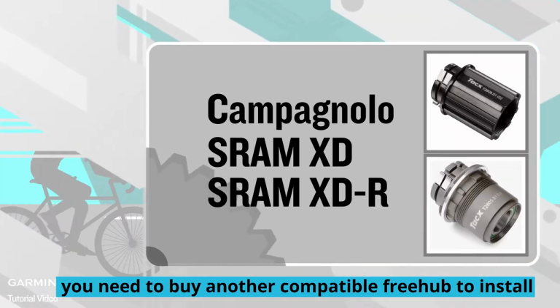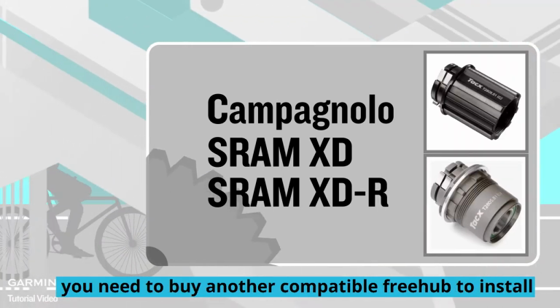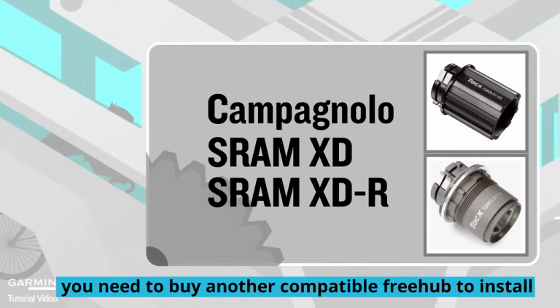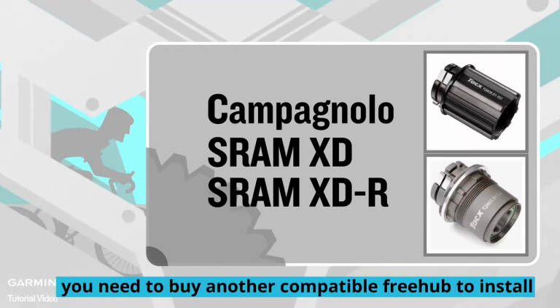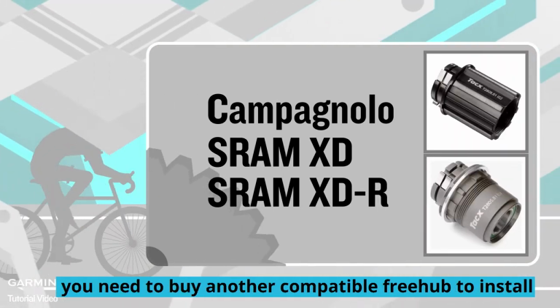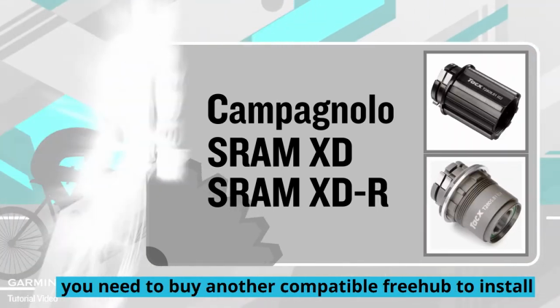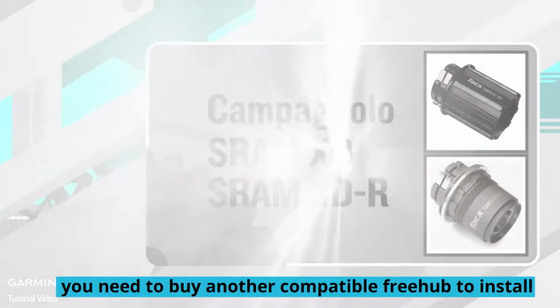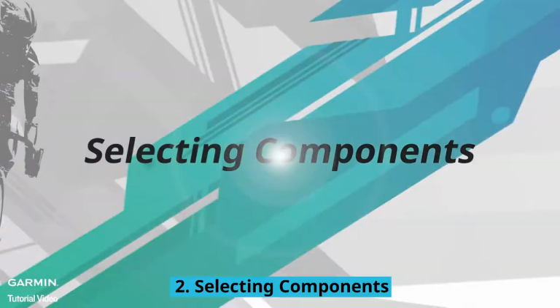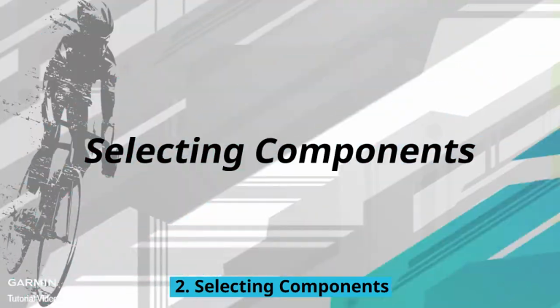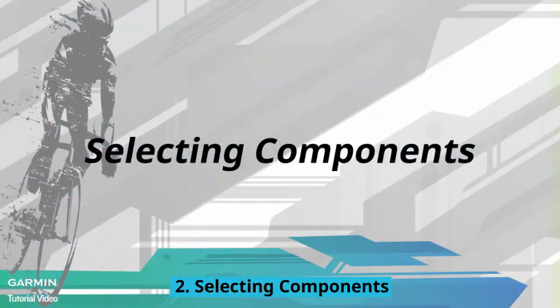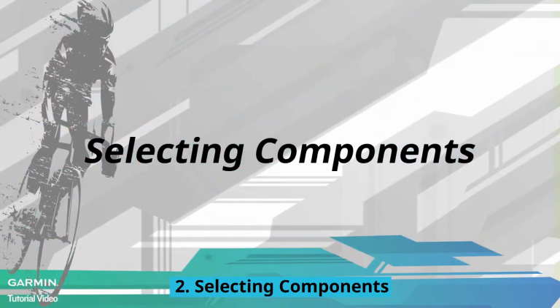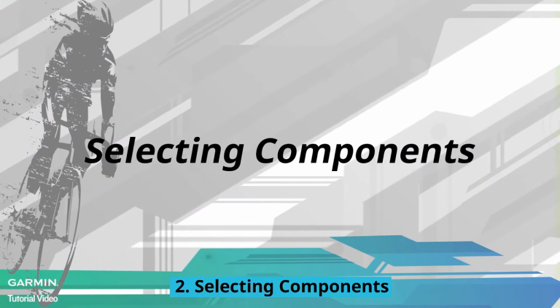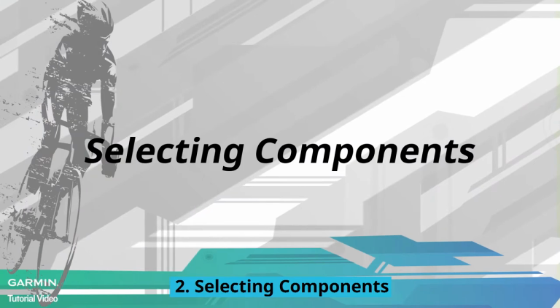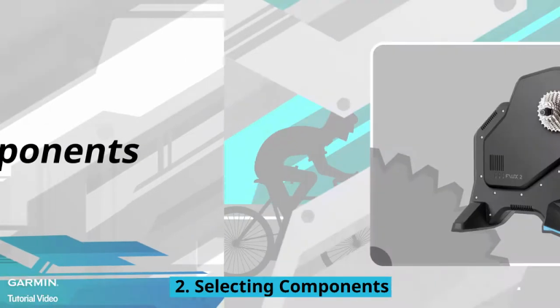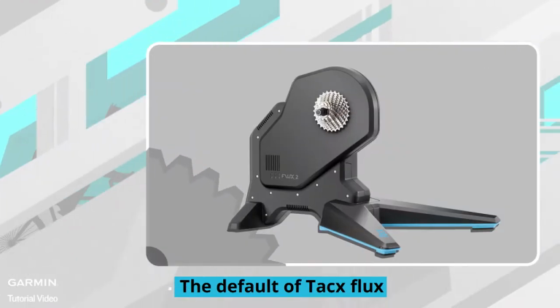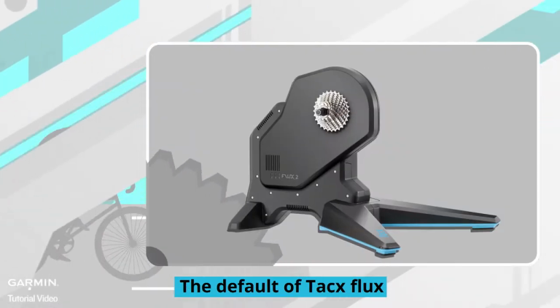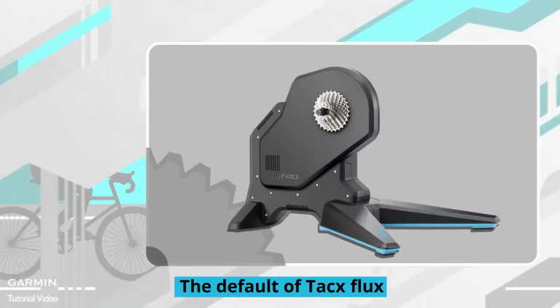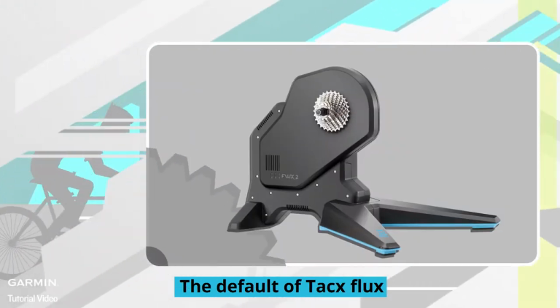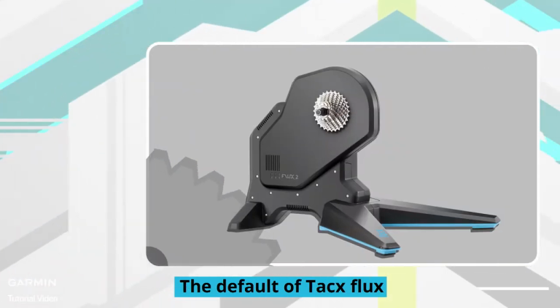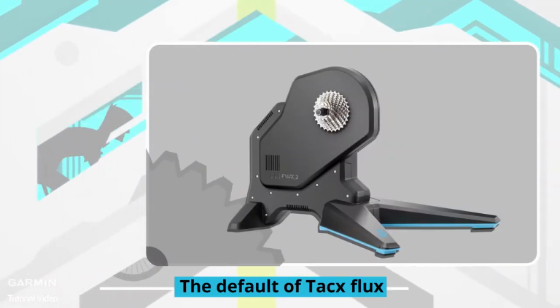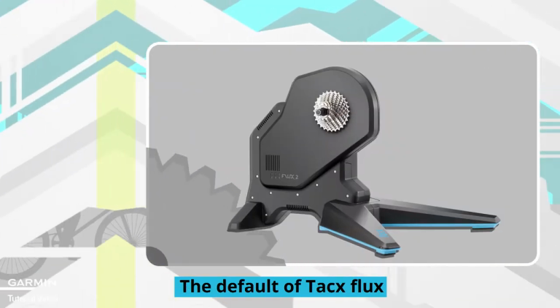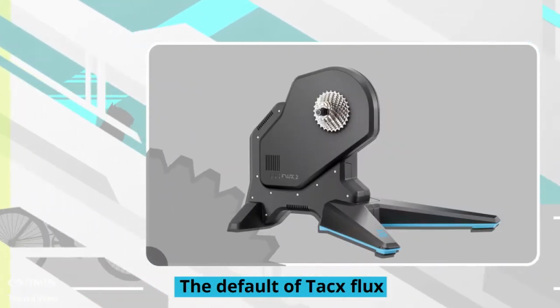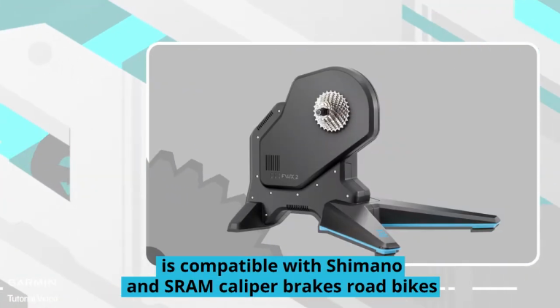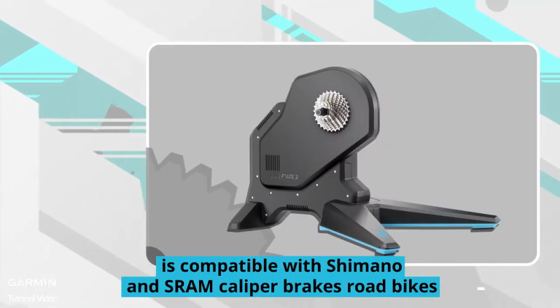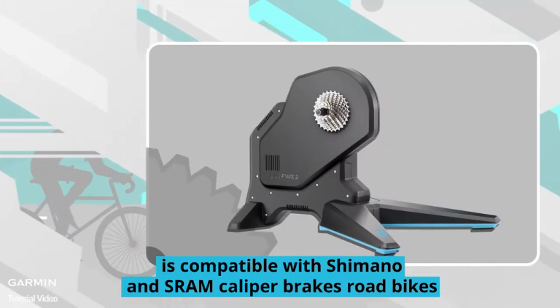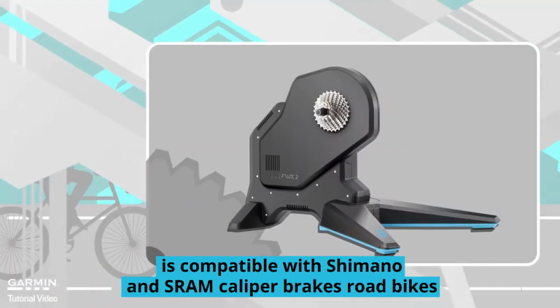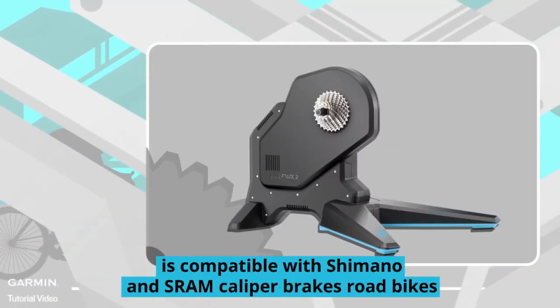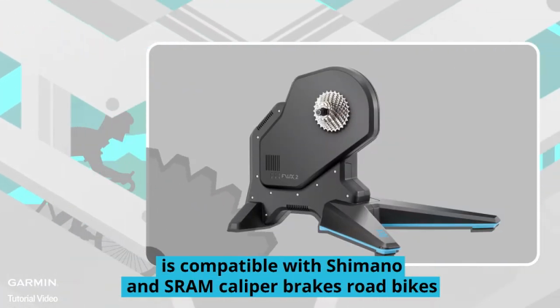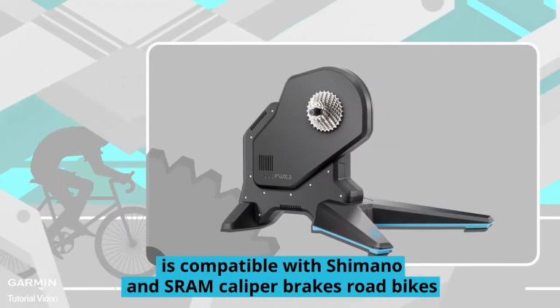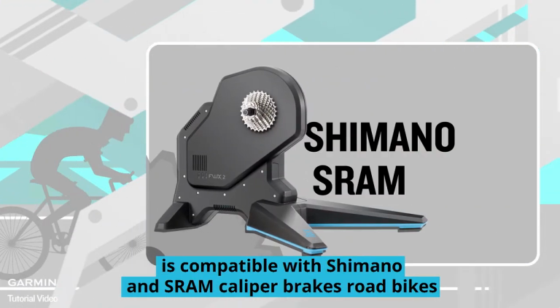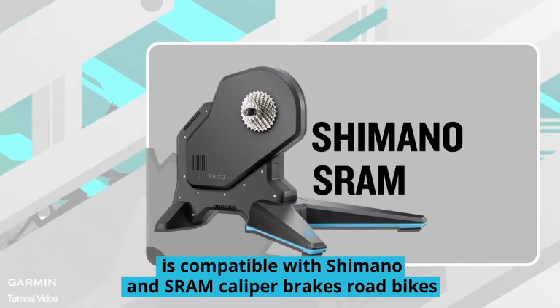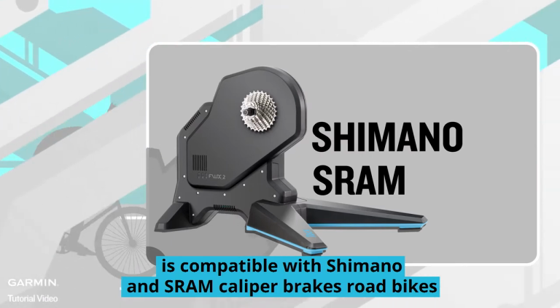Selecting components: the default Tacx Flux is compatible with Shimano and SRAM caliper brakes road bikes.